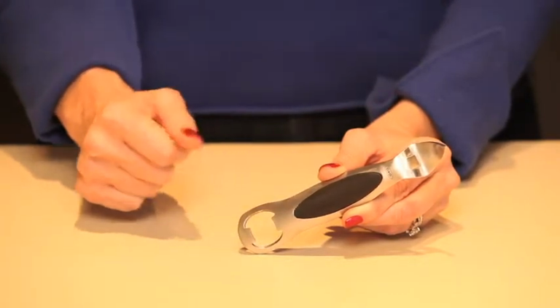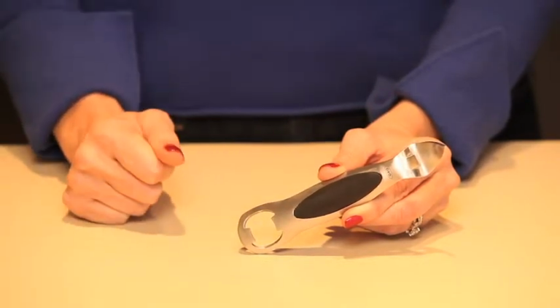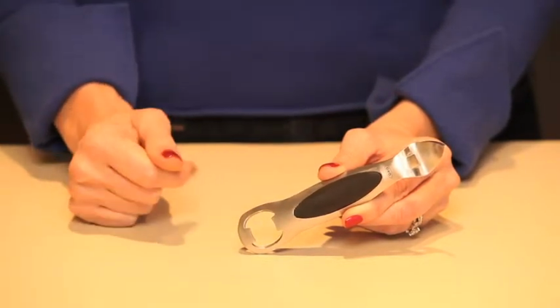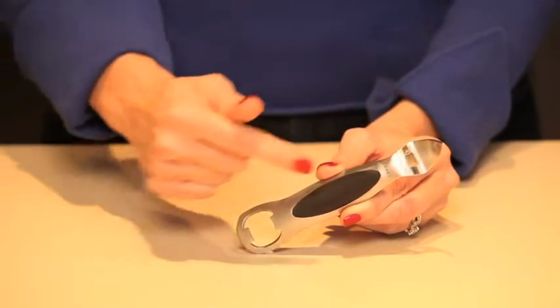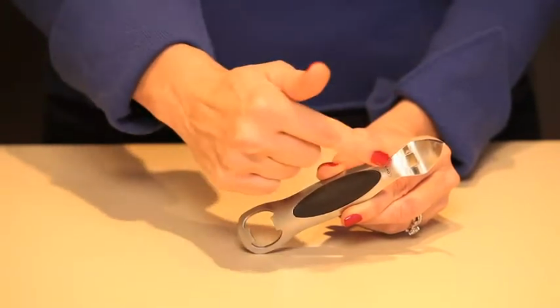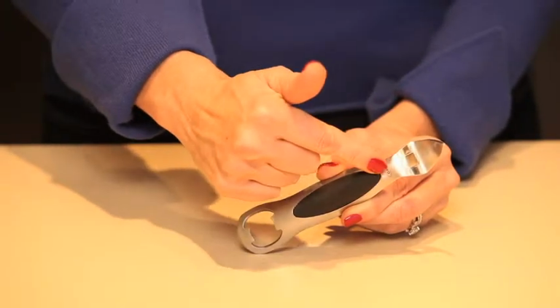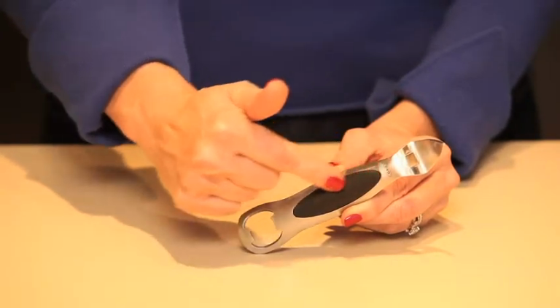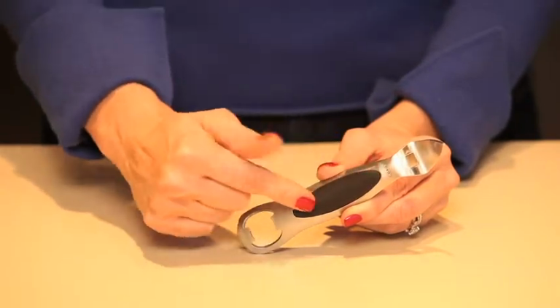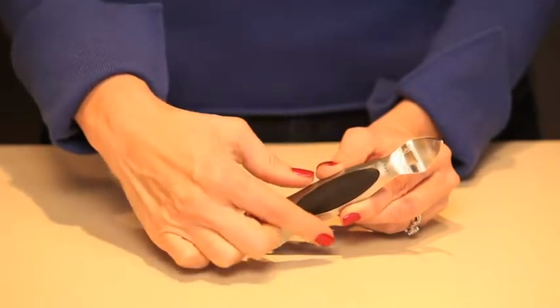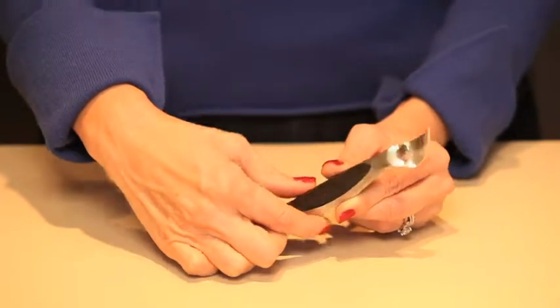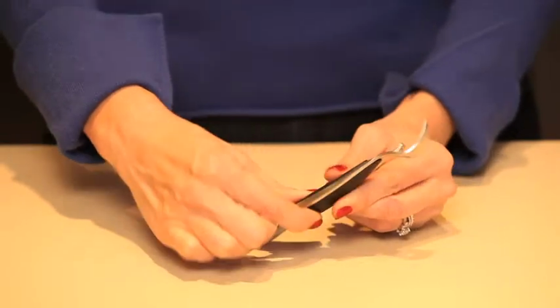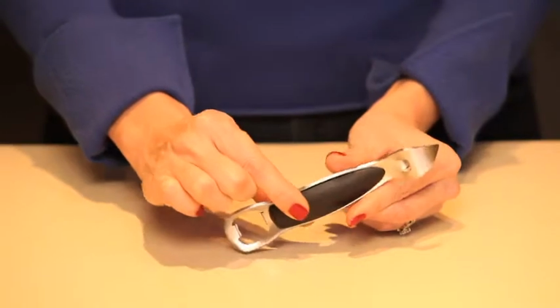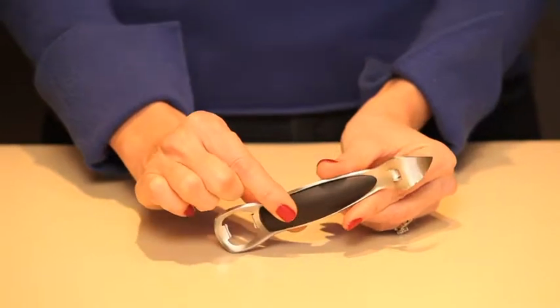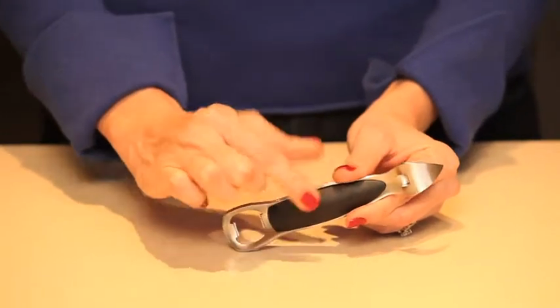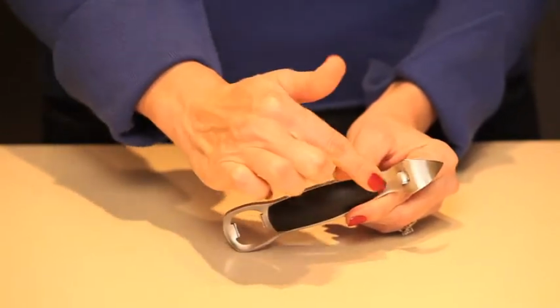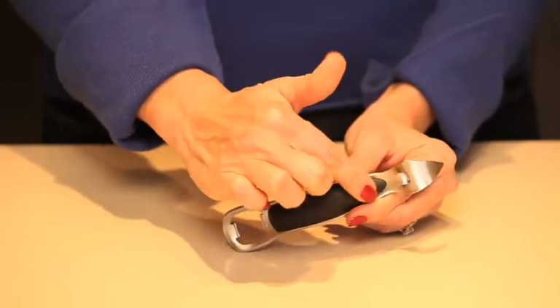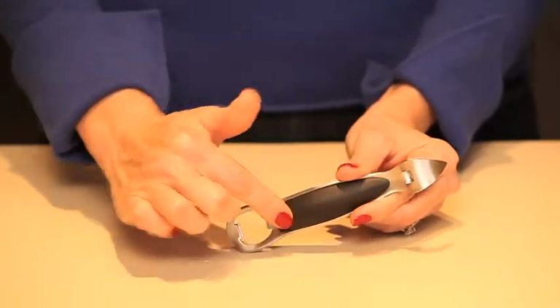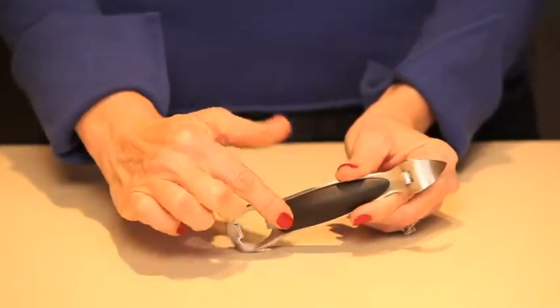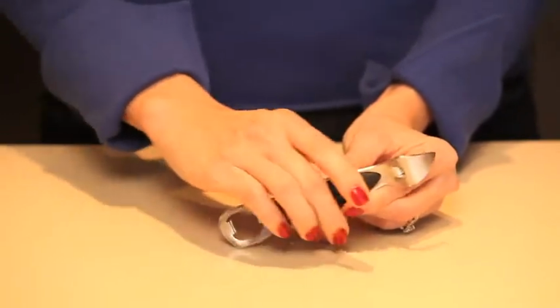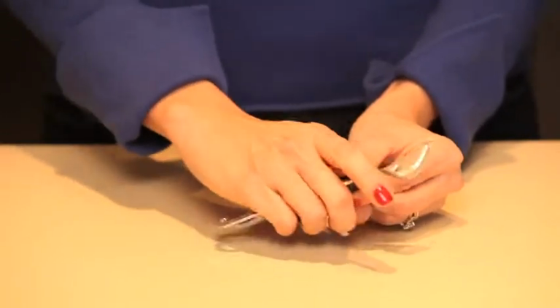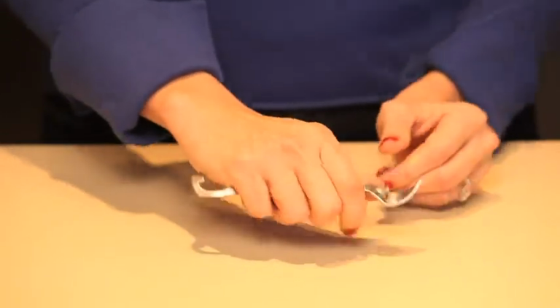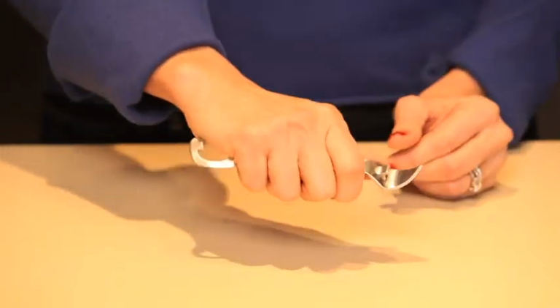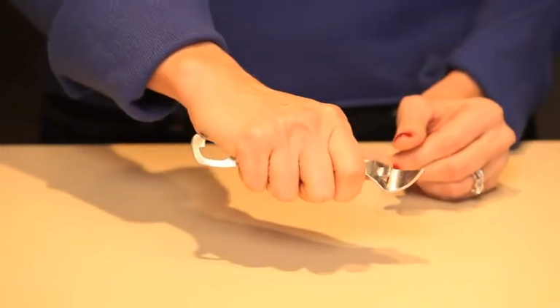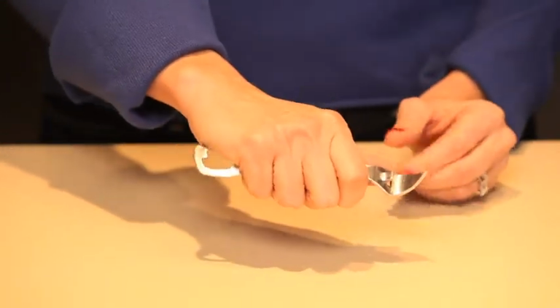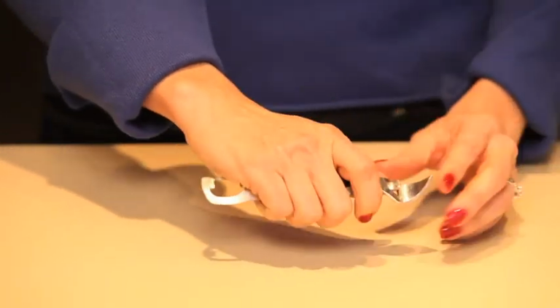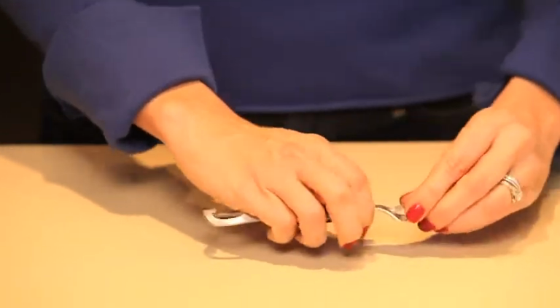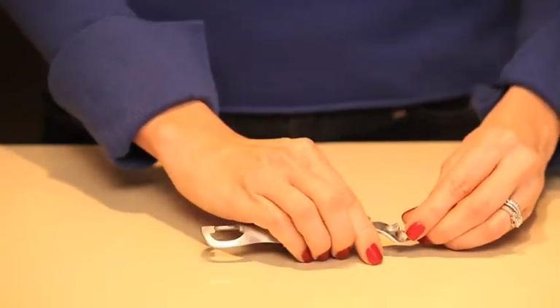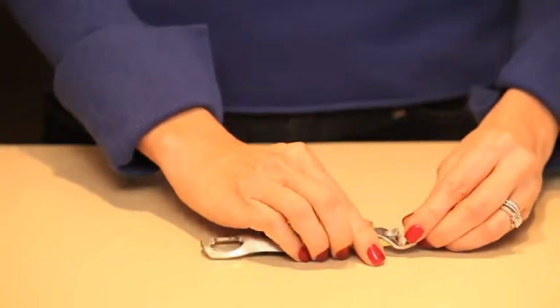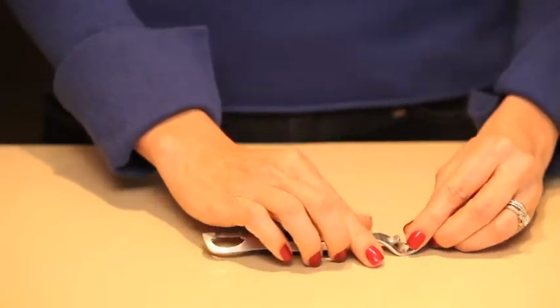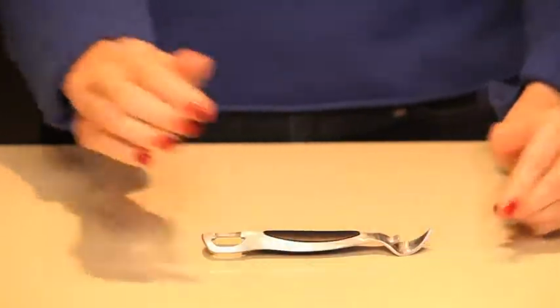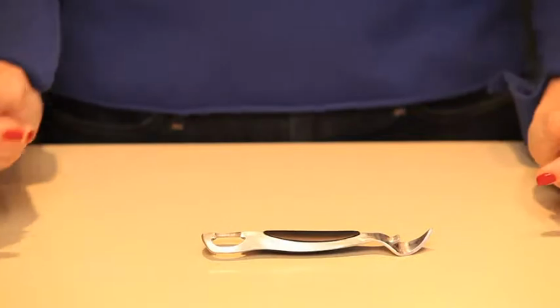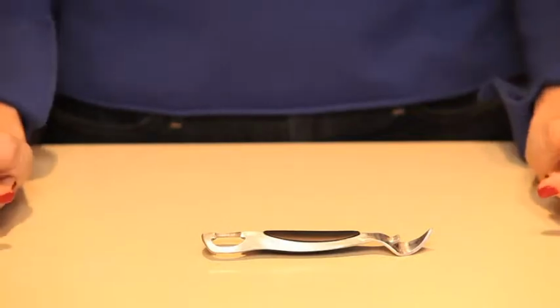The dual function bottle opener has soft, comfortable, non-slip grips on either side of the handle and is easy to use and compact to store.